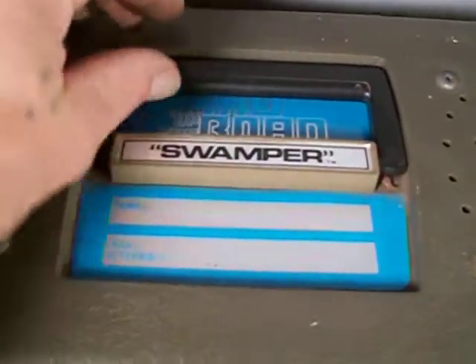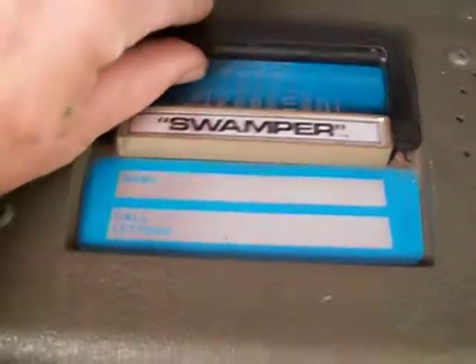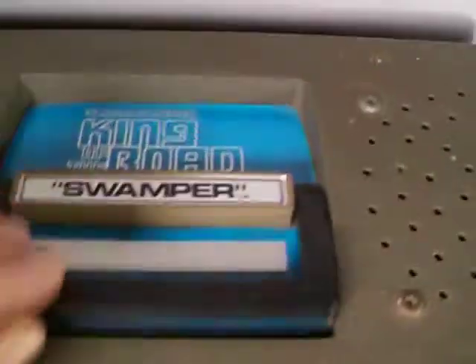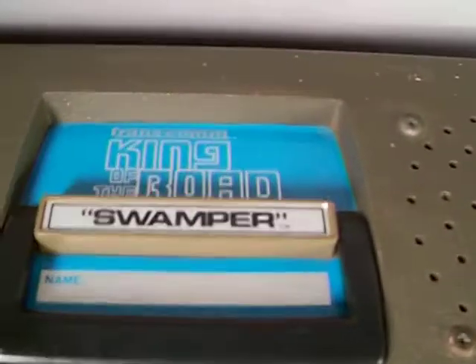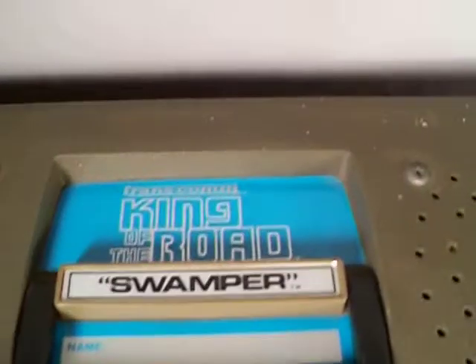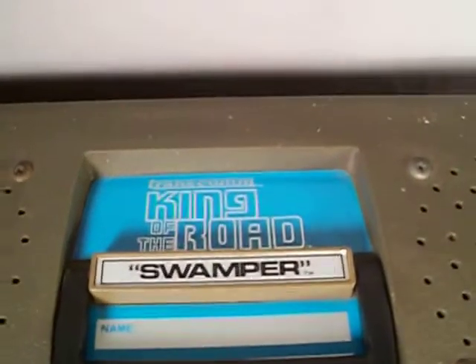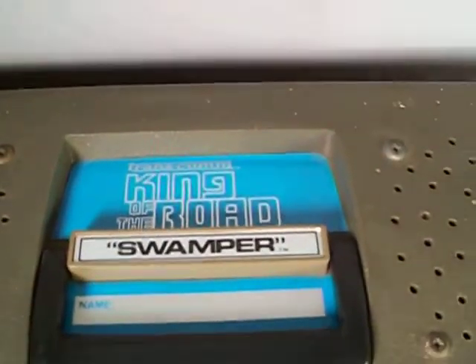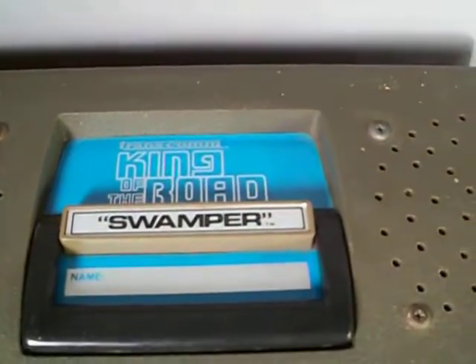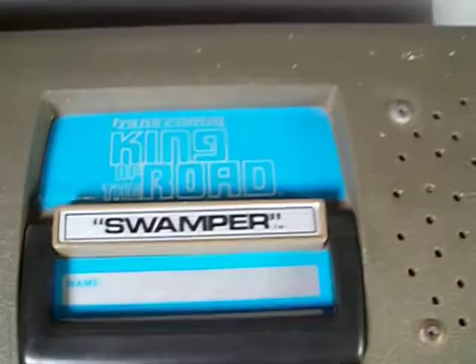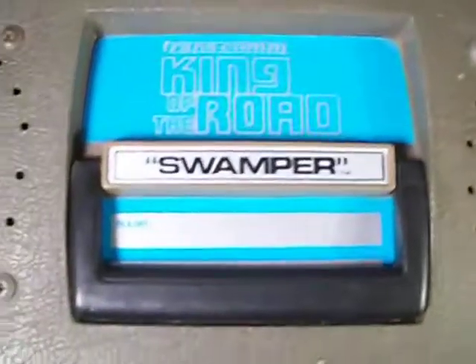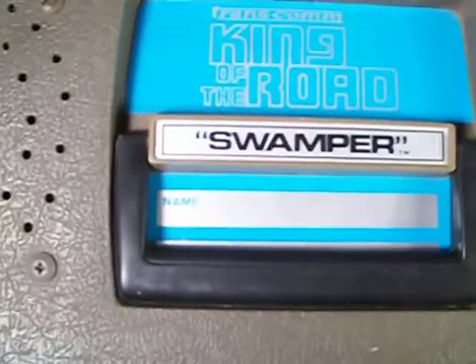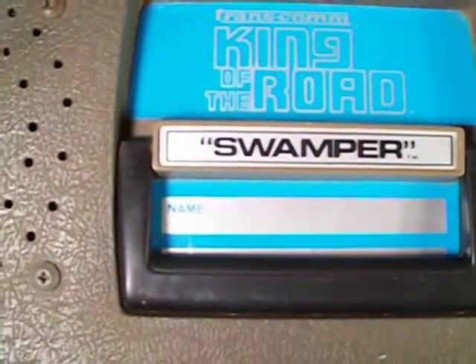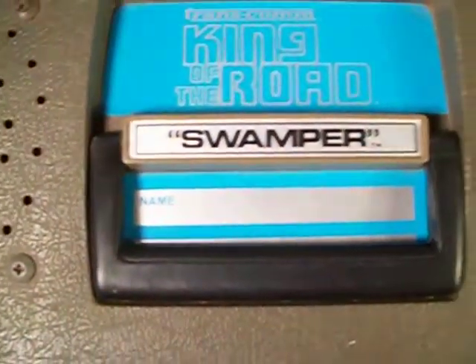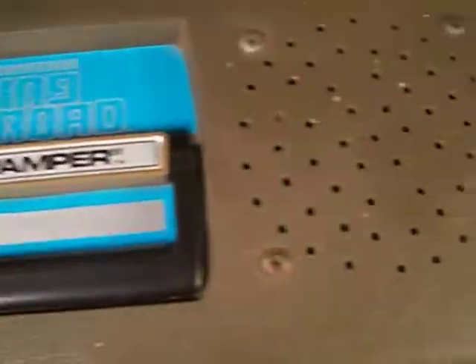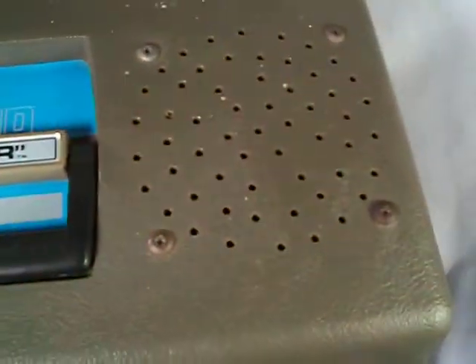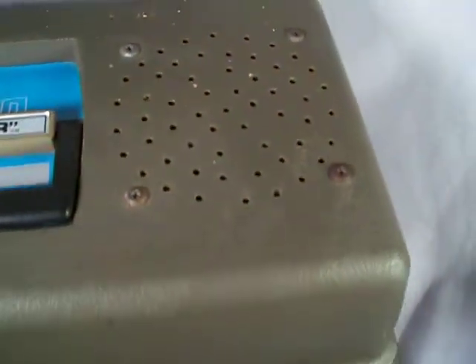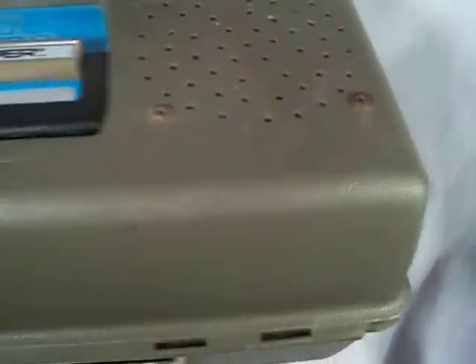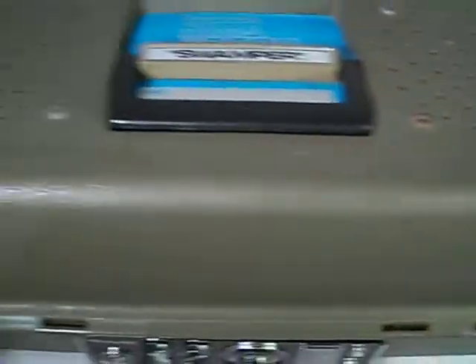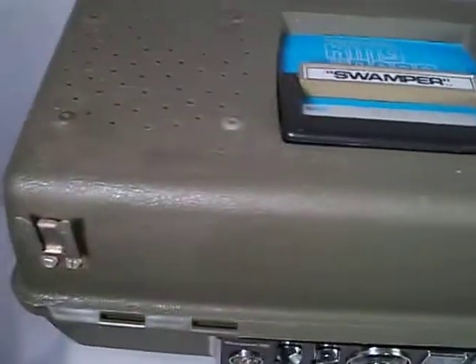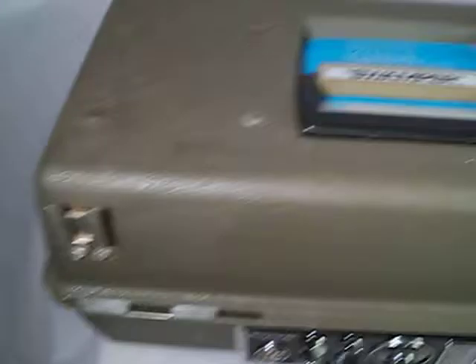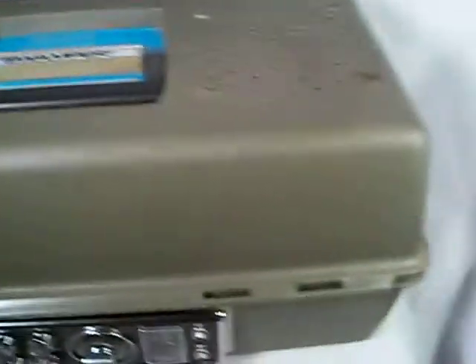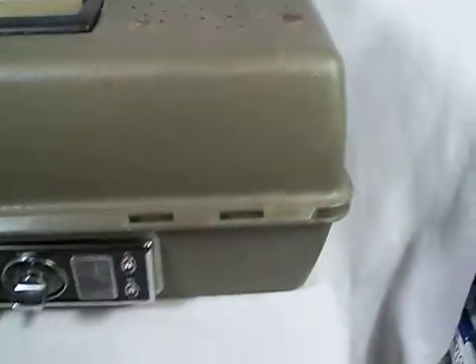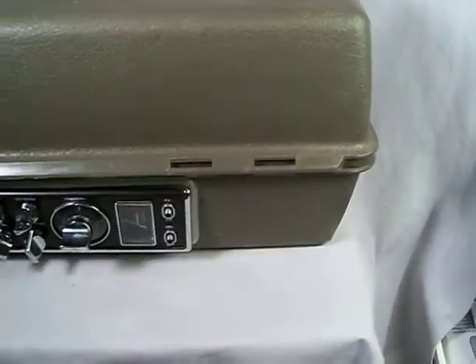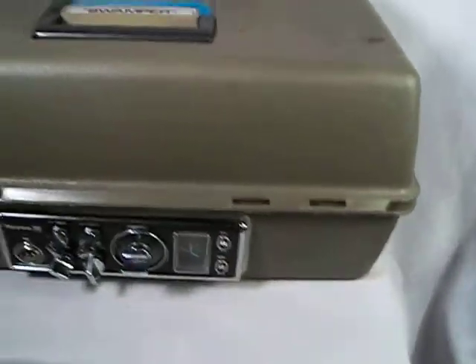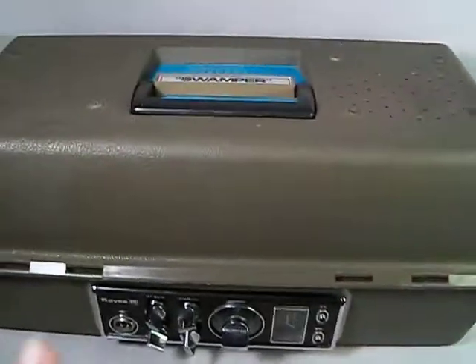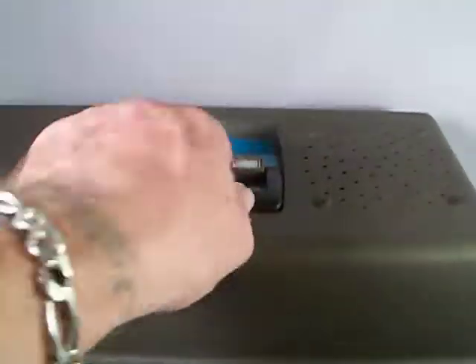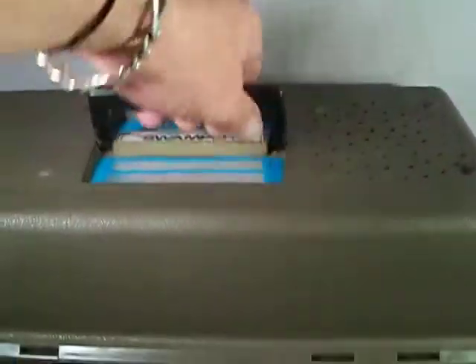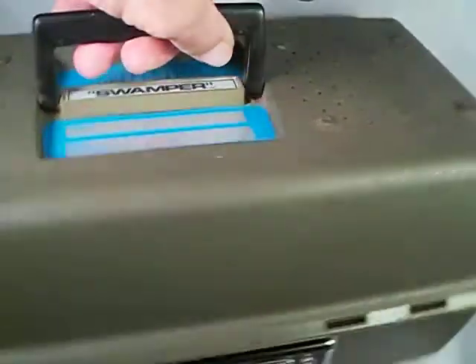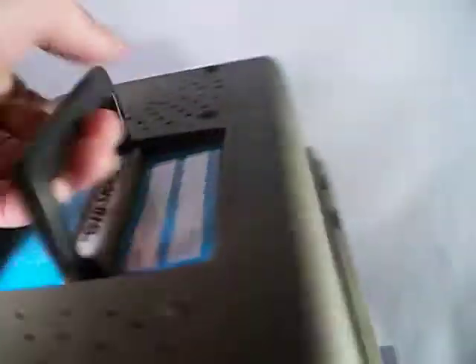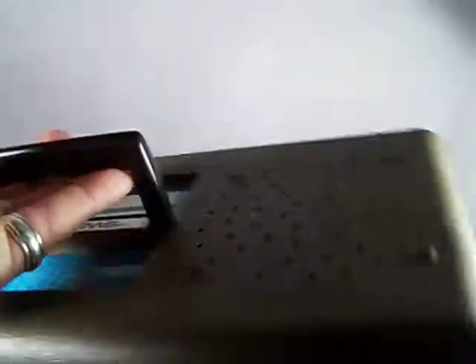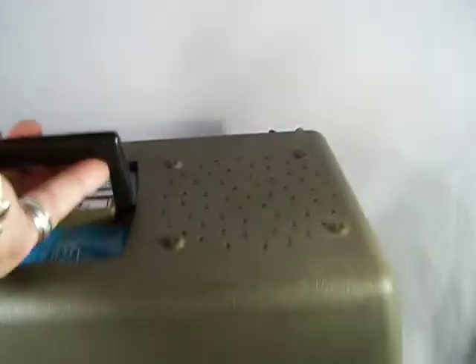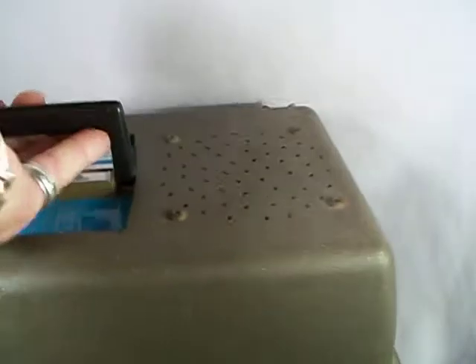Swamper. Transcom King of the Road. The name has never been filled out. Here's the condition — there's your speakers right there. This is not something somebody put together. This is factory-issued.